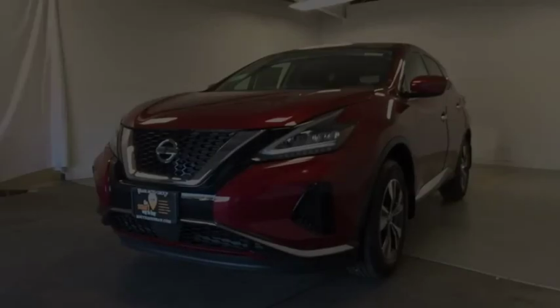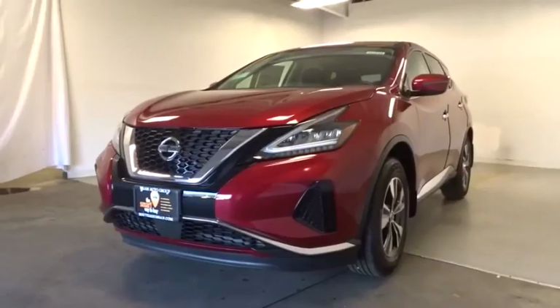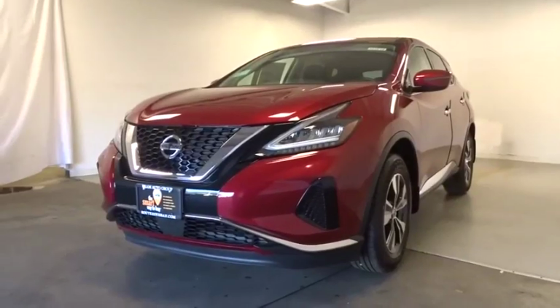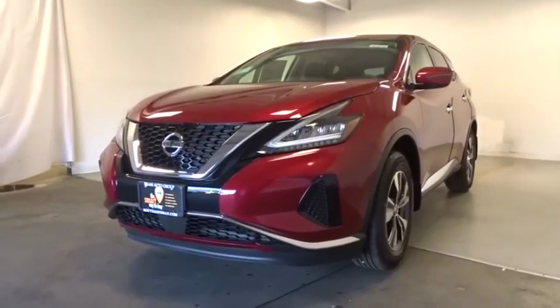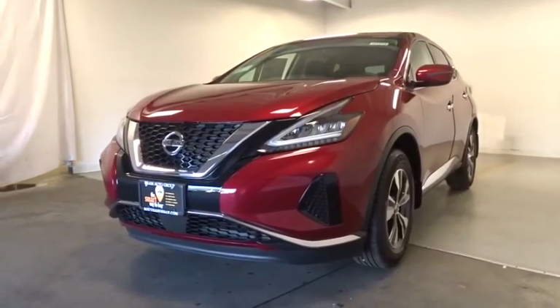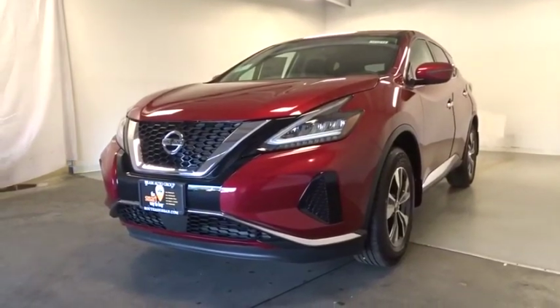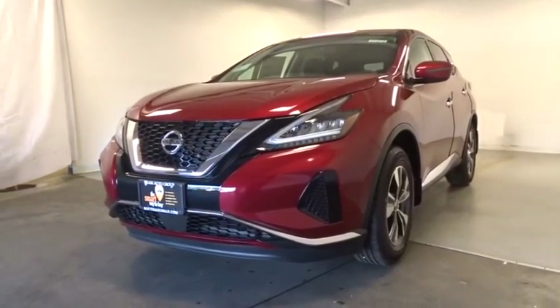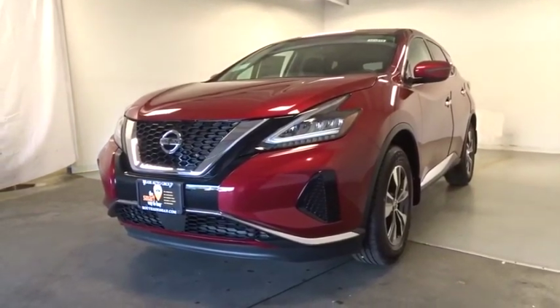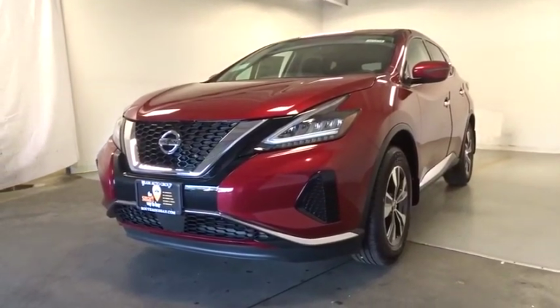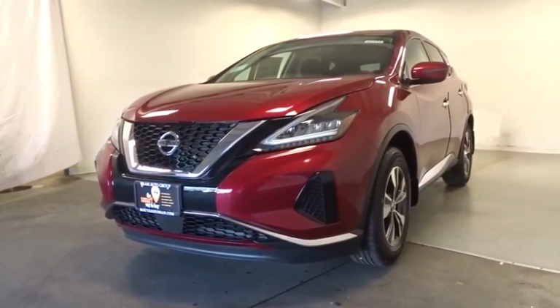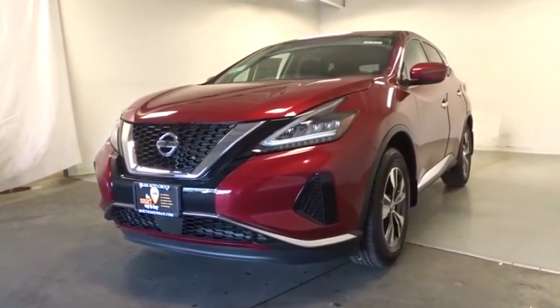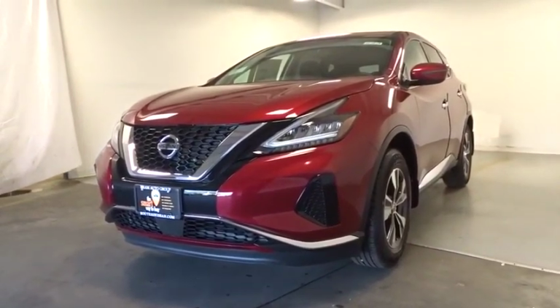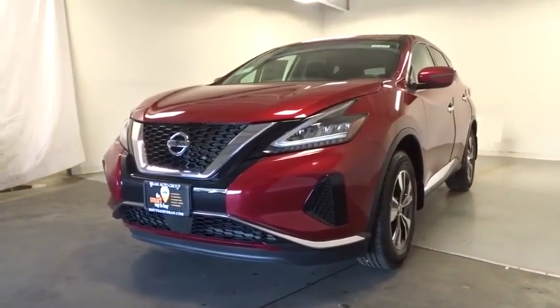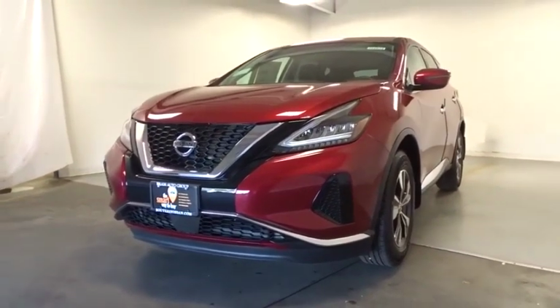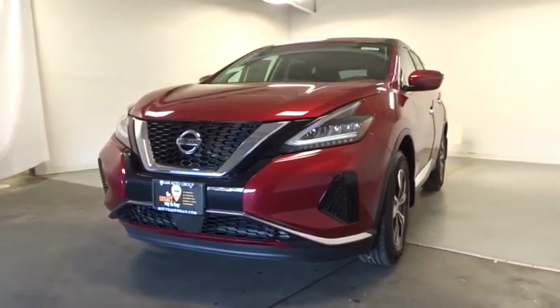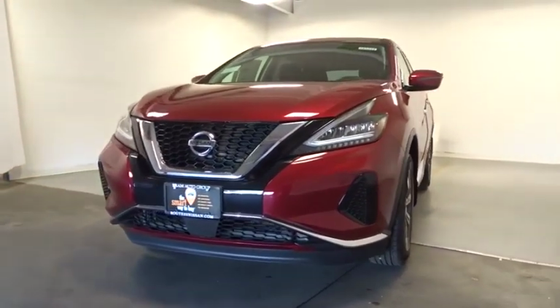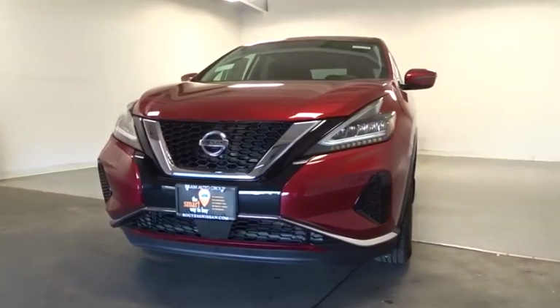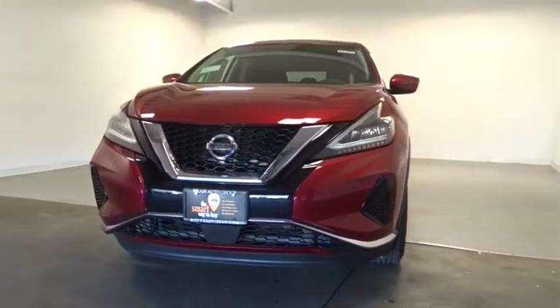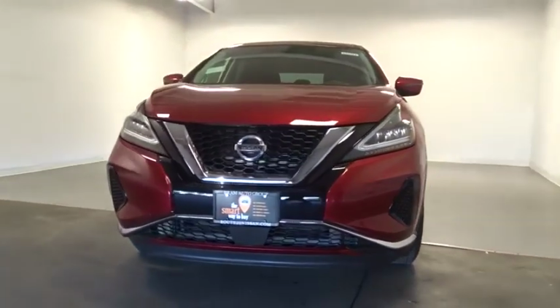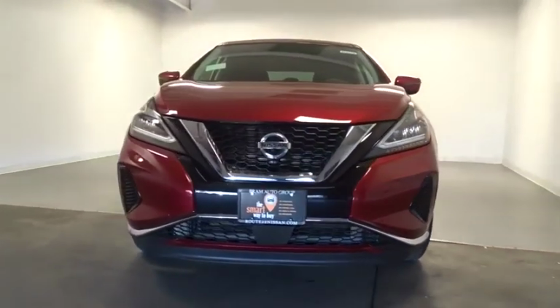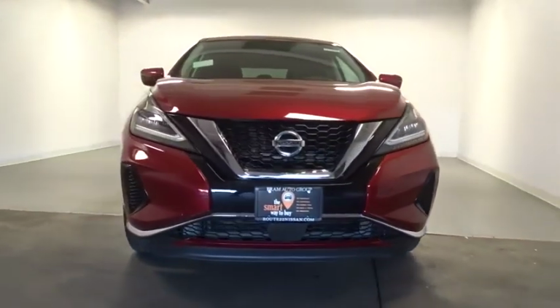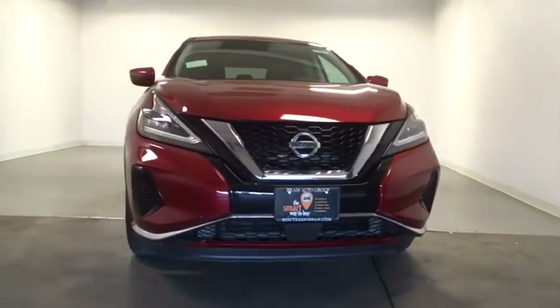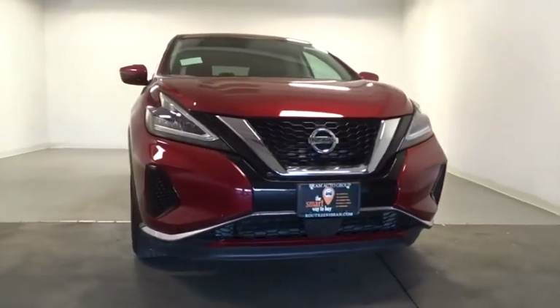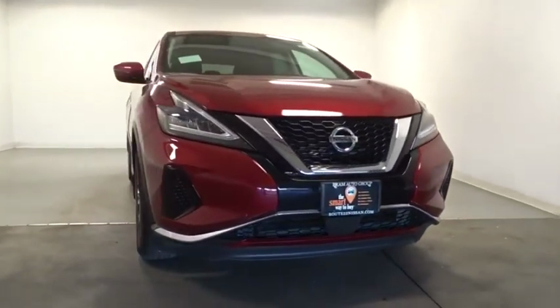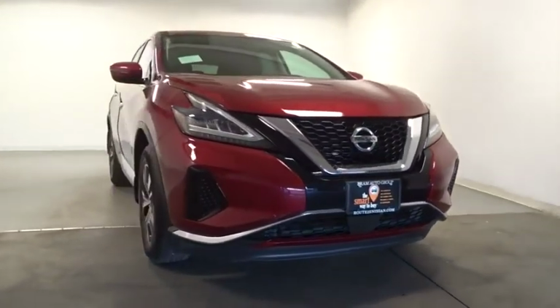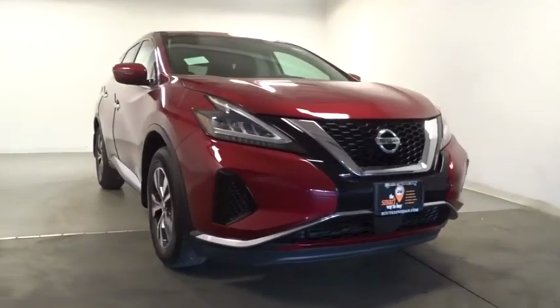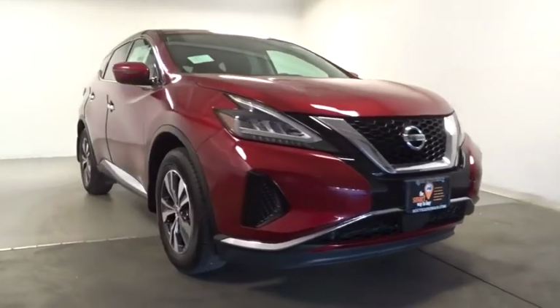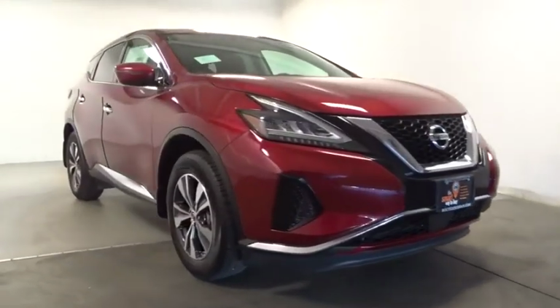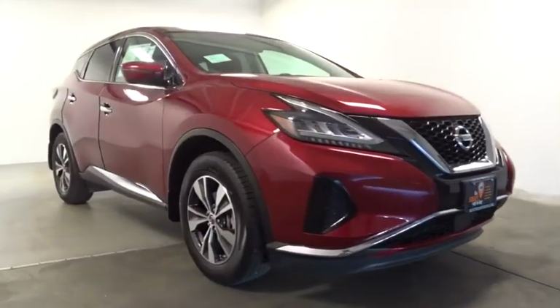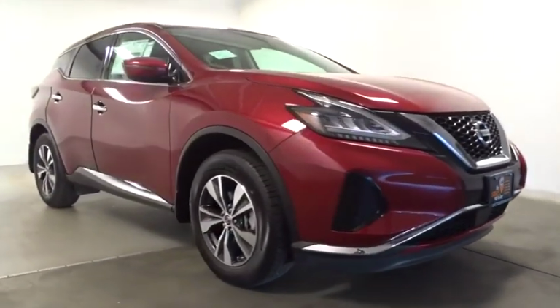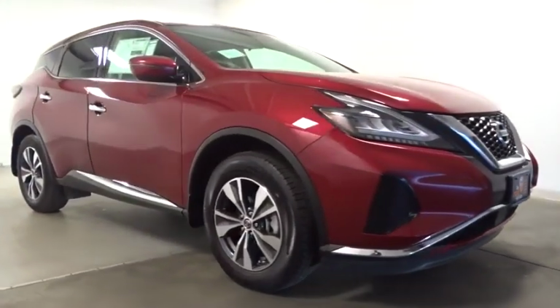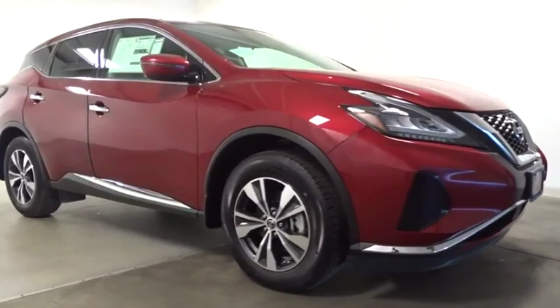2019 Nissan Murano. The peace of mind of award-winning safety, including a five-star rating for side impact crash safety, comes standard with the Nissan Murano.